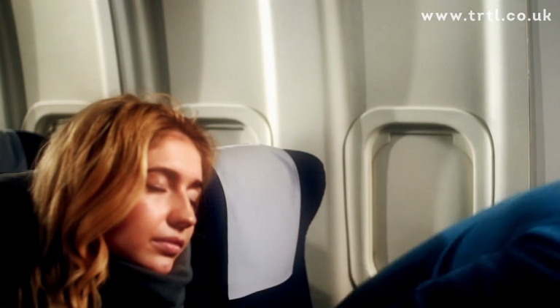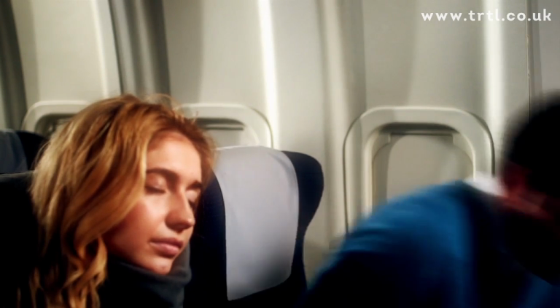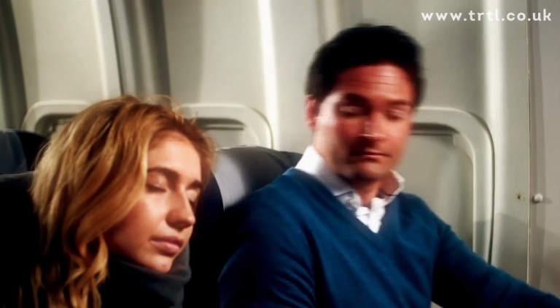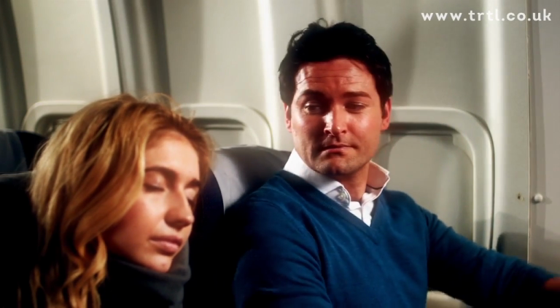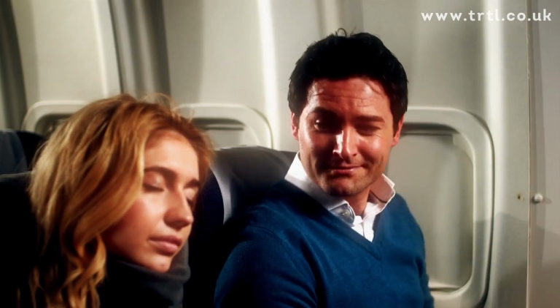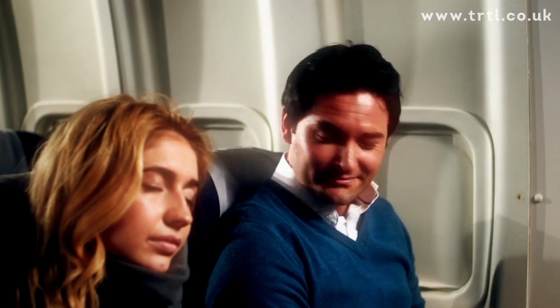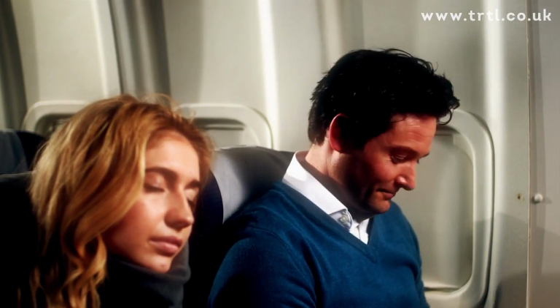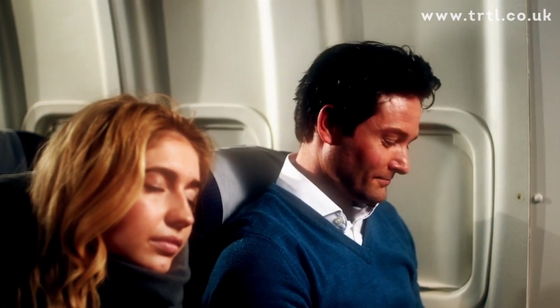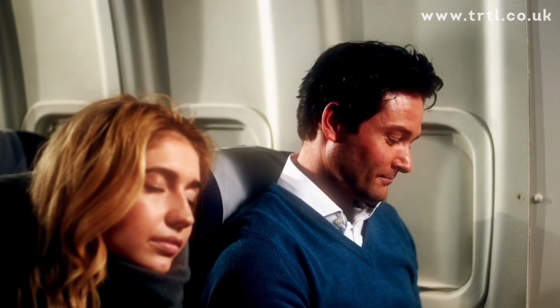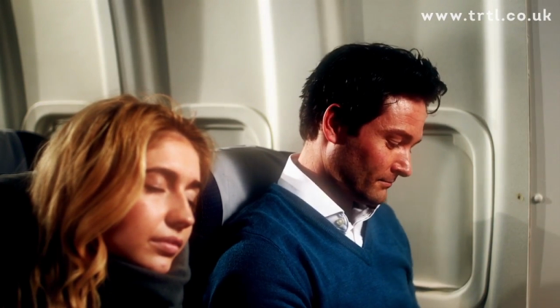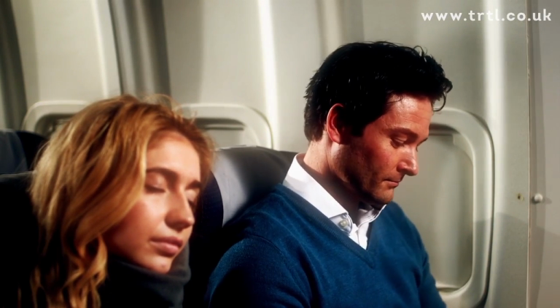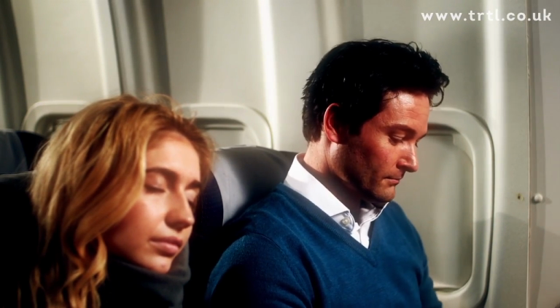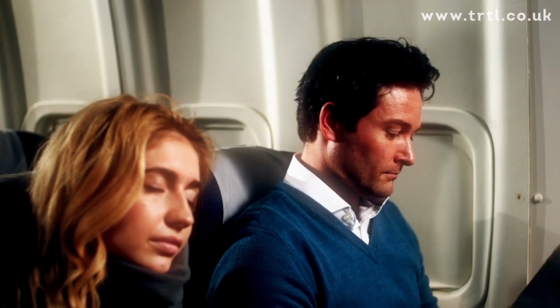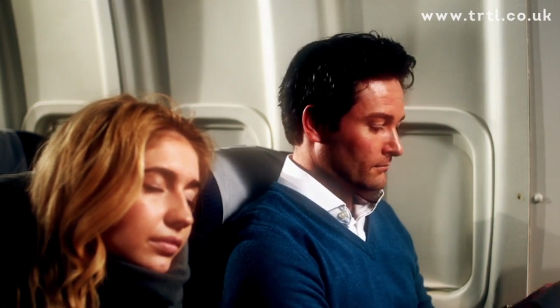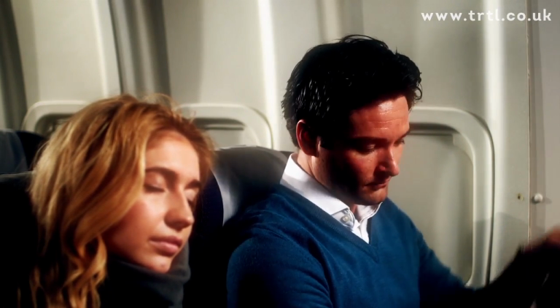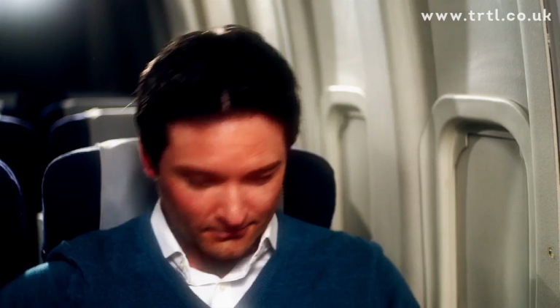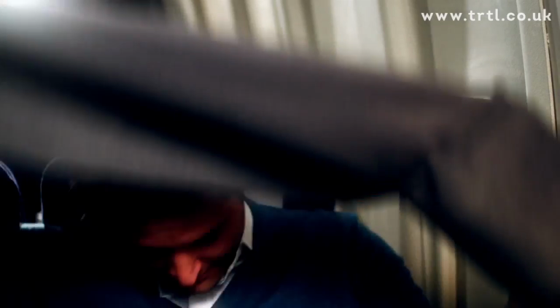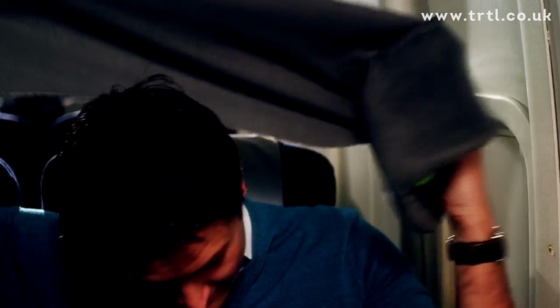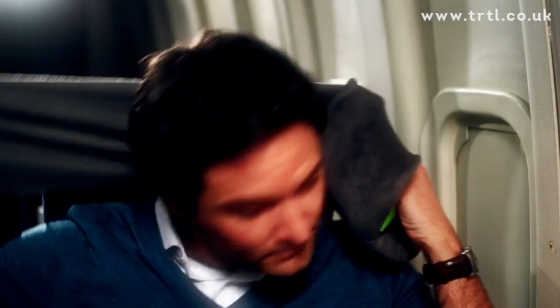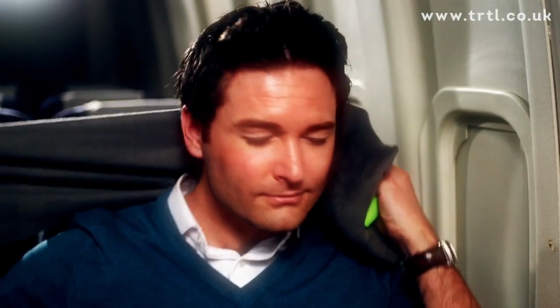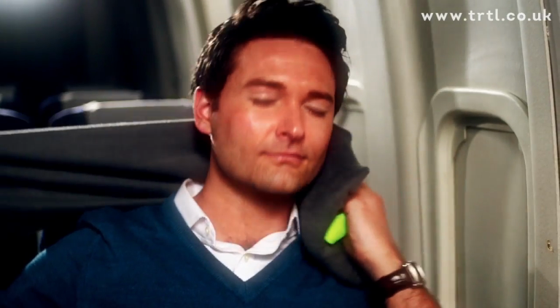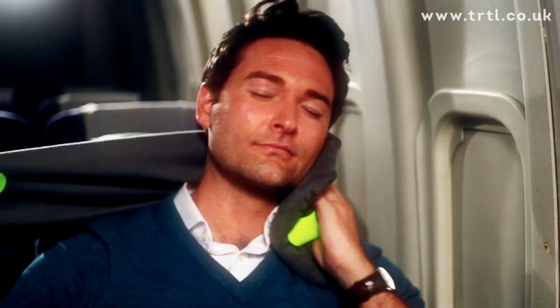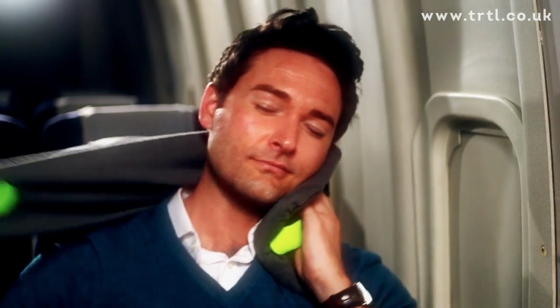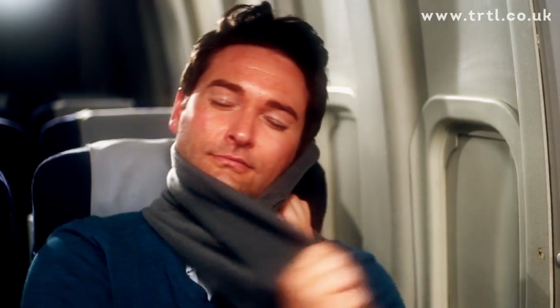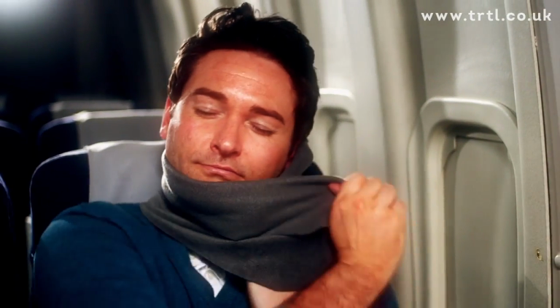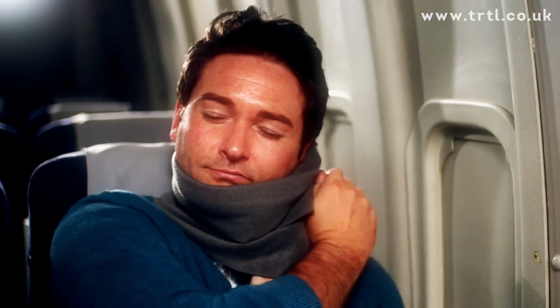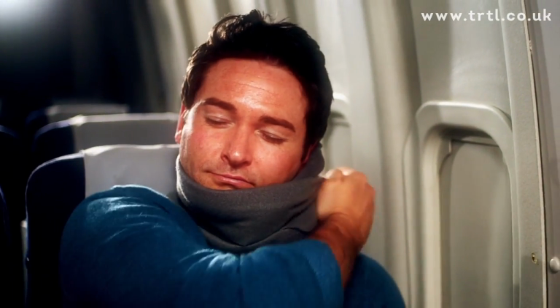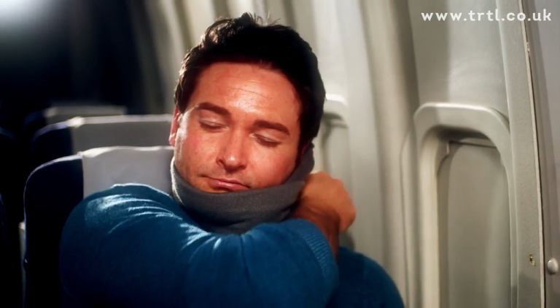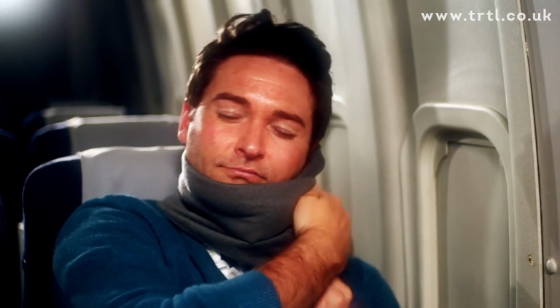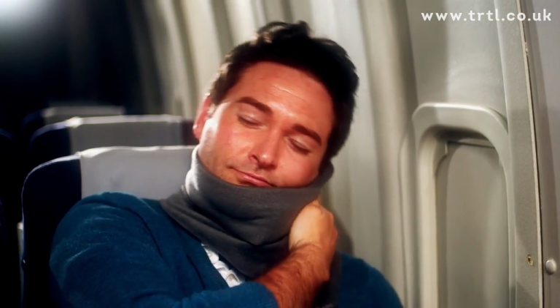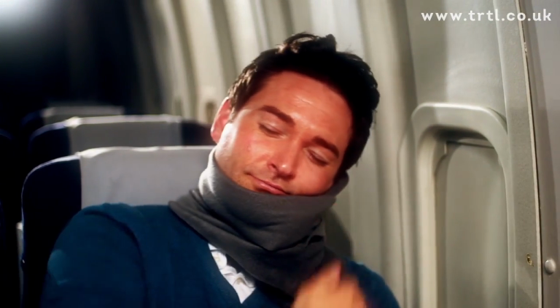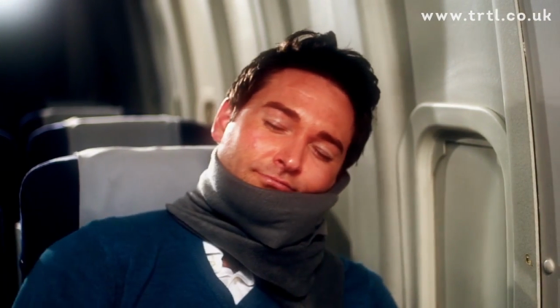The Narnap Scarf is easy to use. Simply extend the arm's length, place by the neck, position the arch, wrap and drift off.